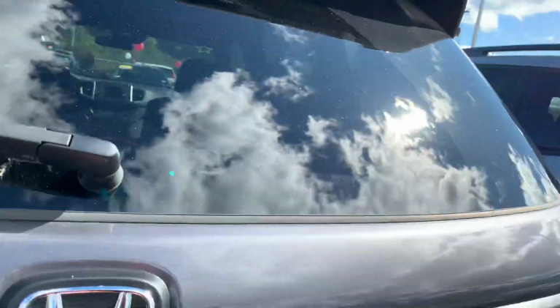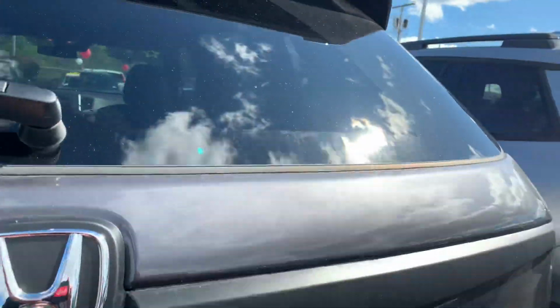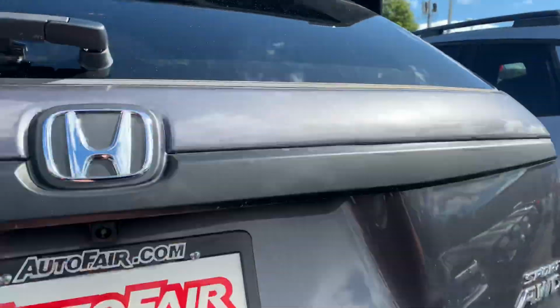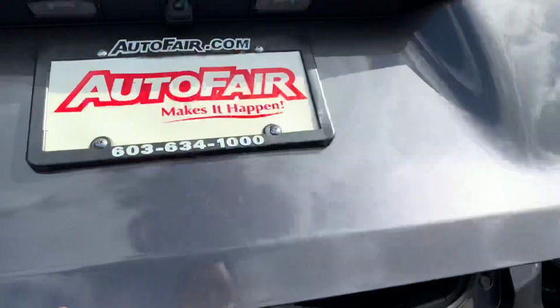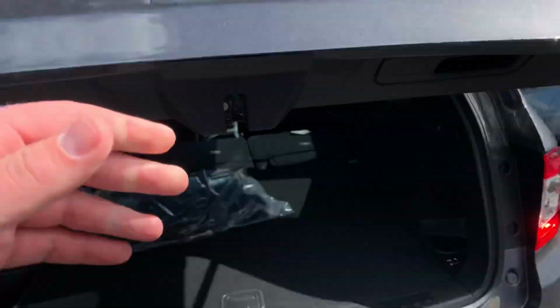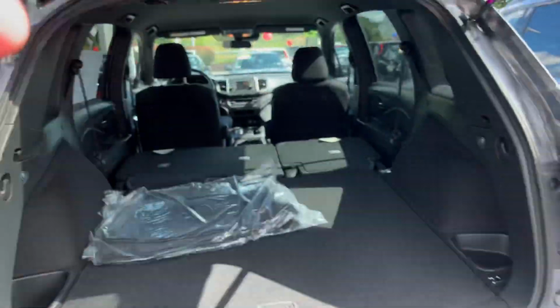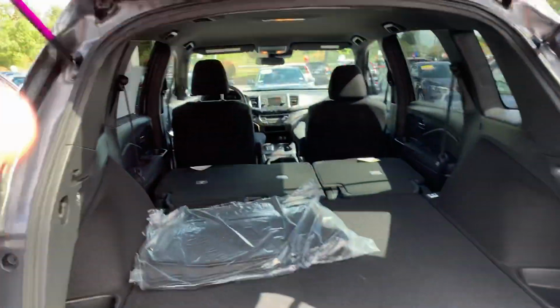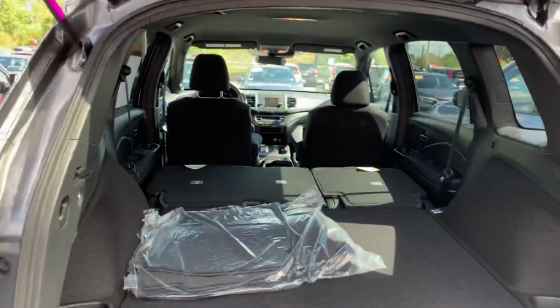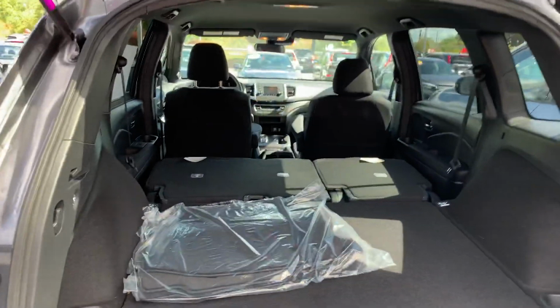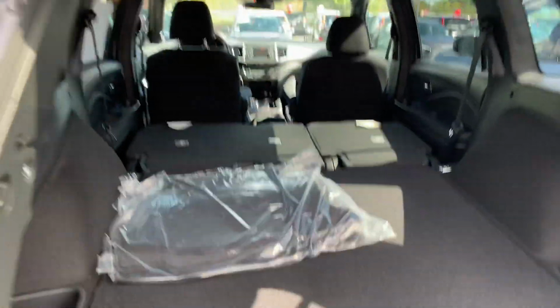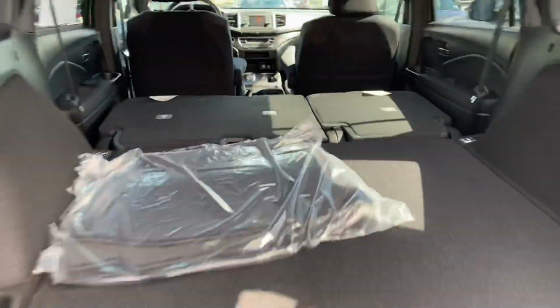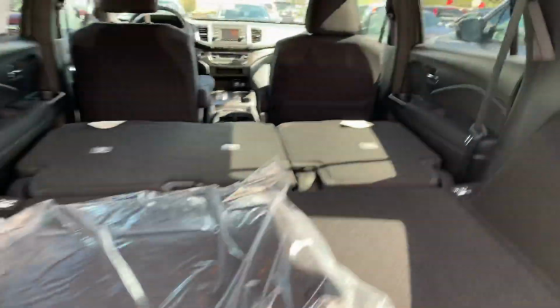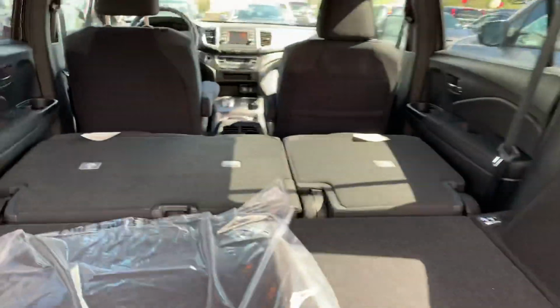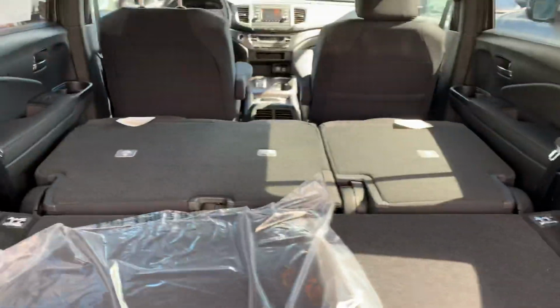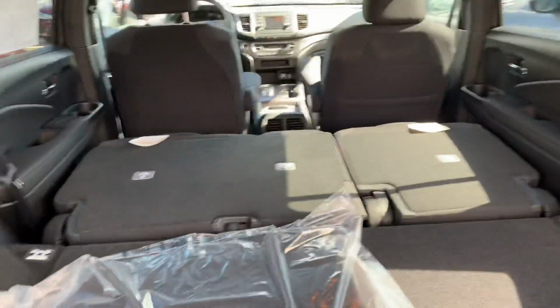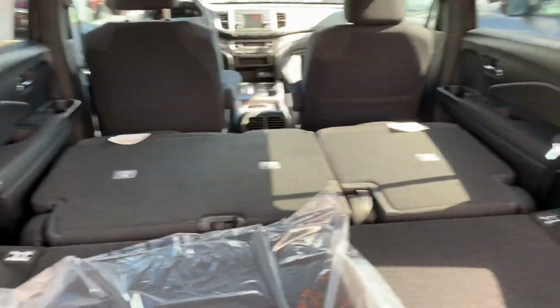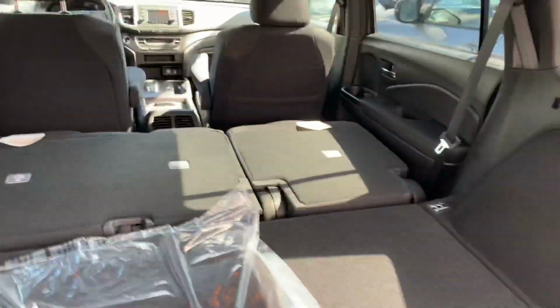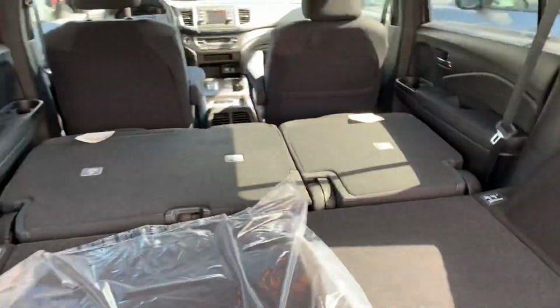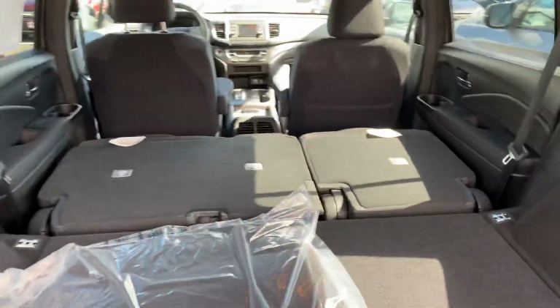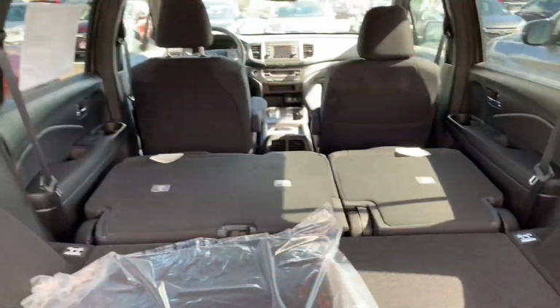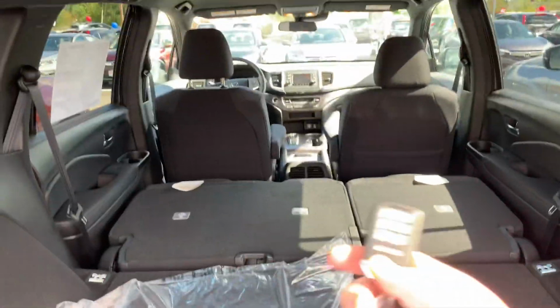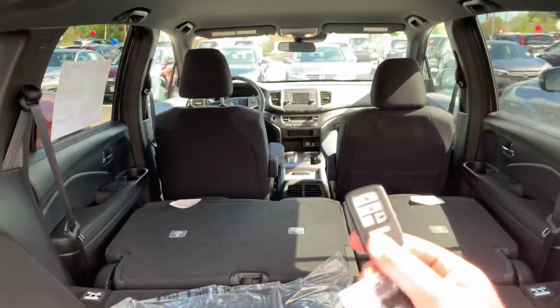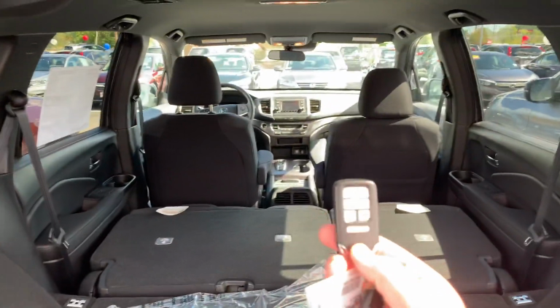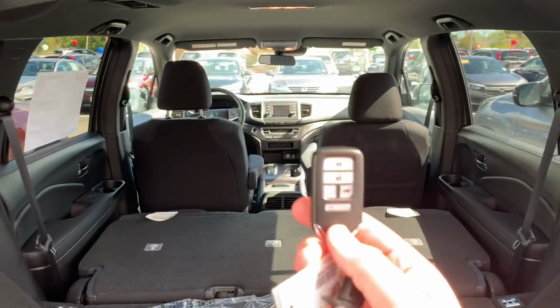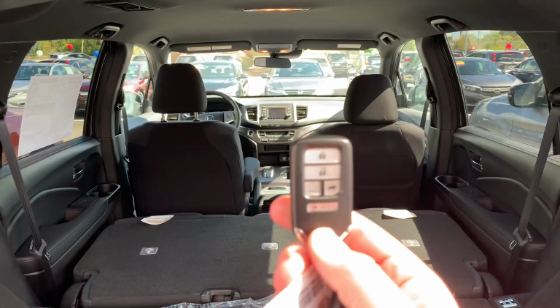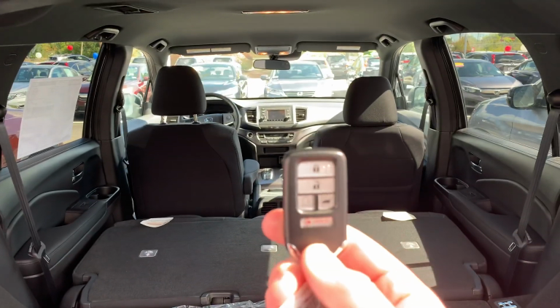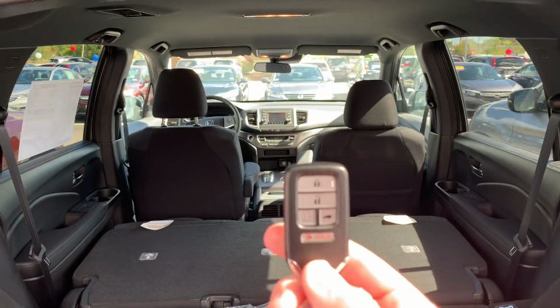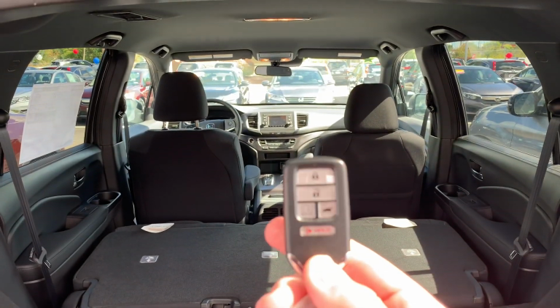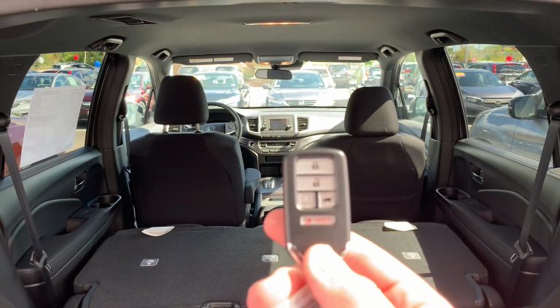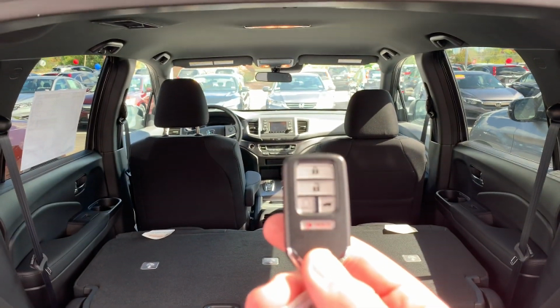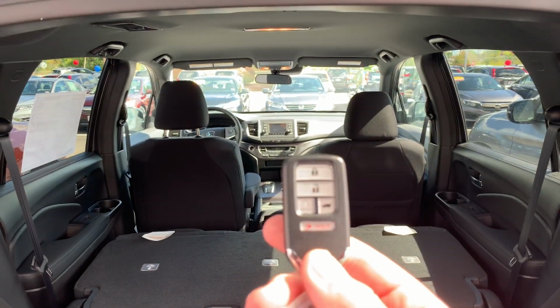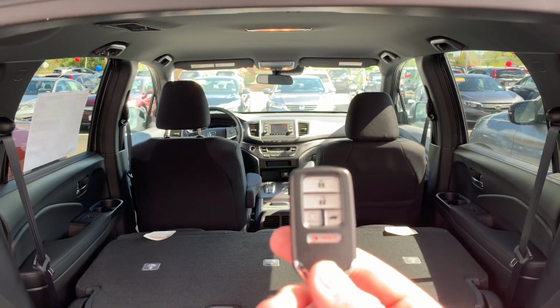Pull up on this. So it's only two rows. You get keyless entry, push button start, and remote start.